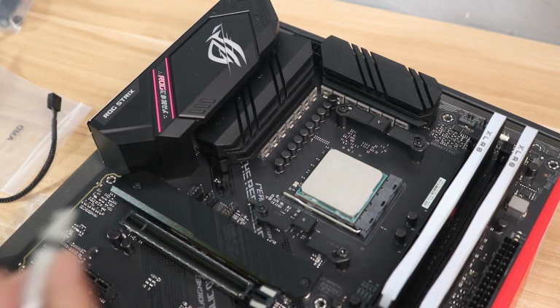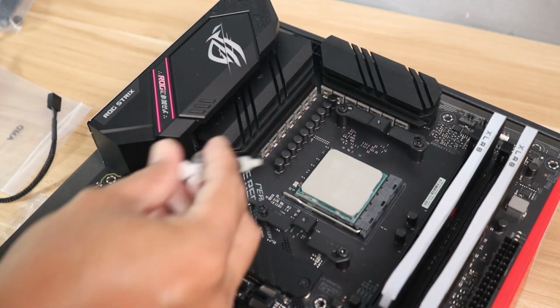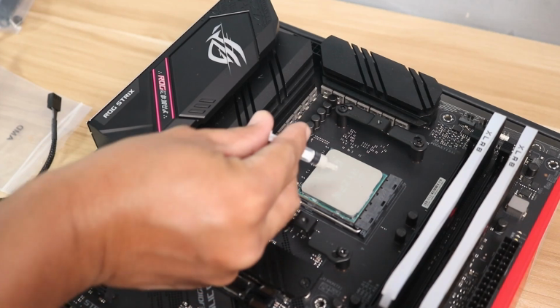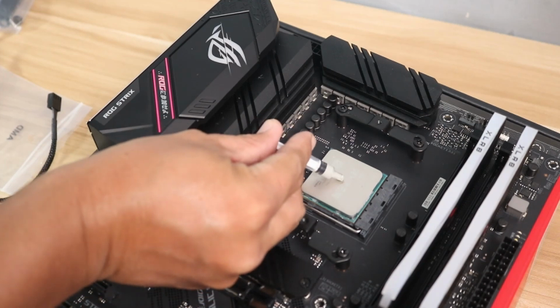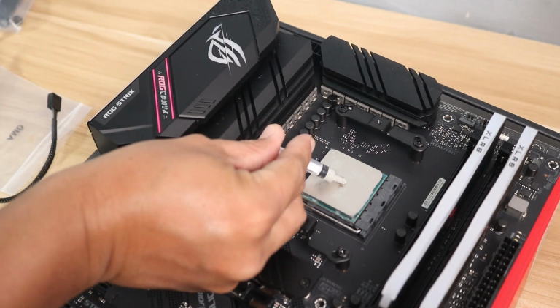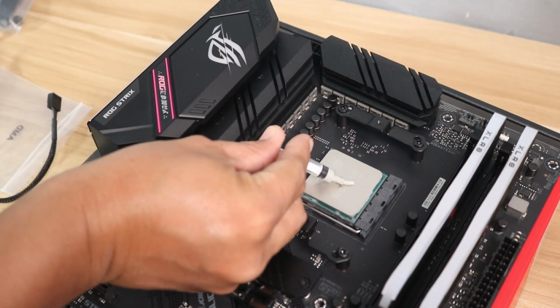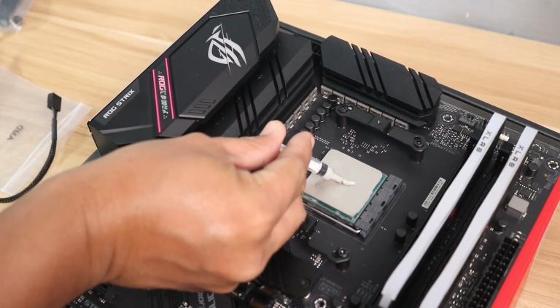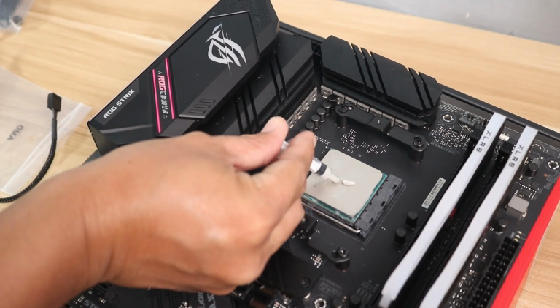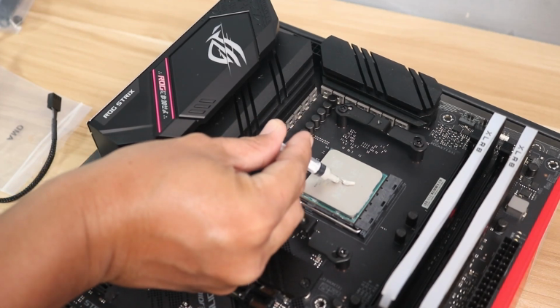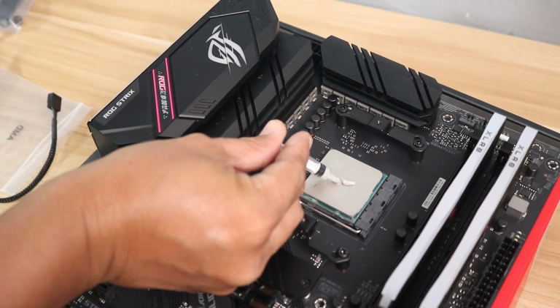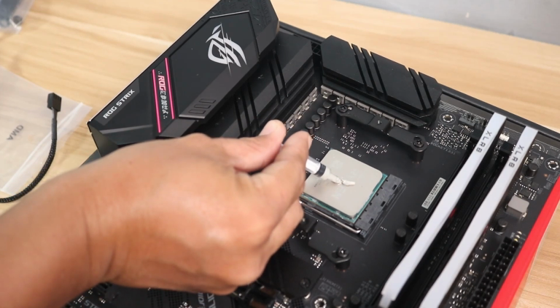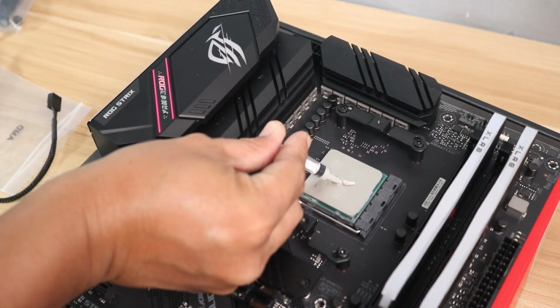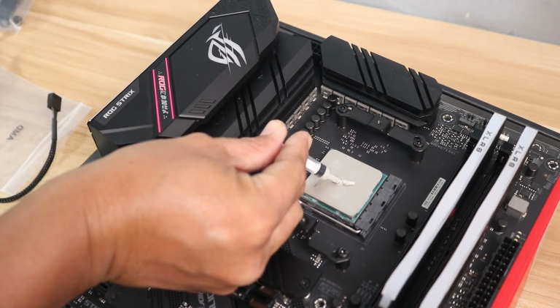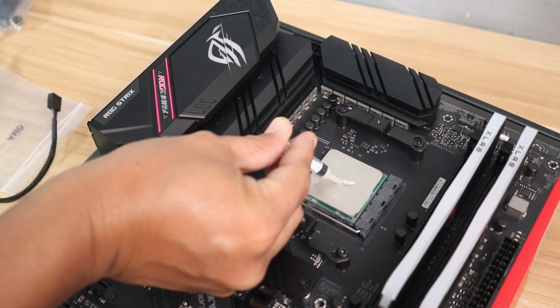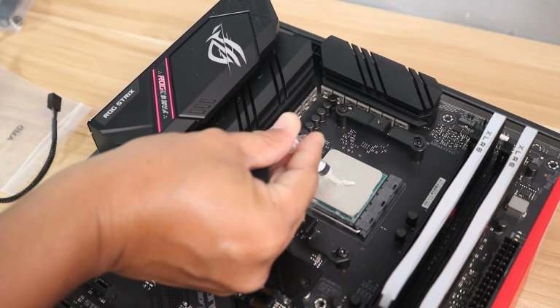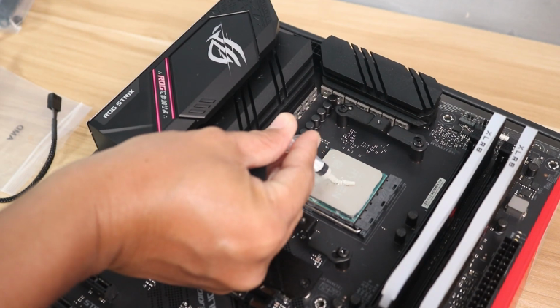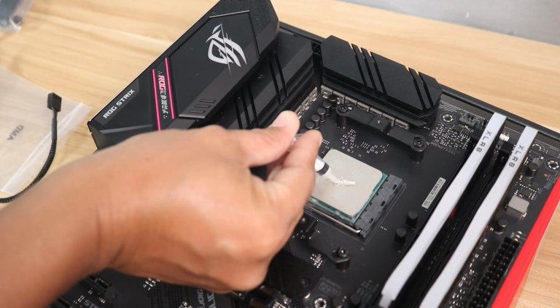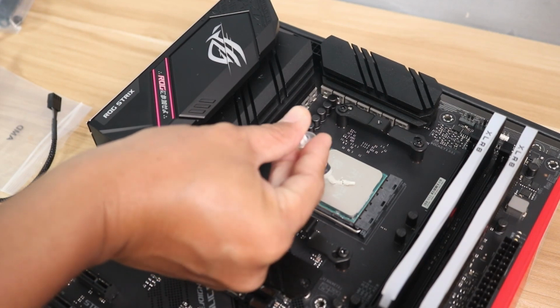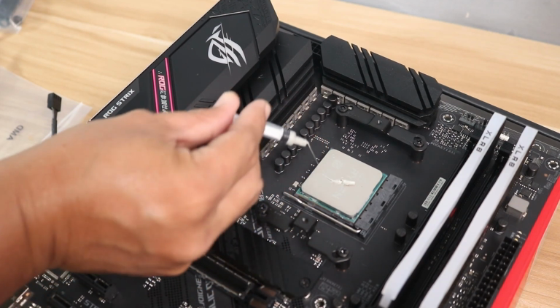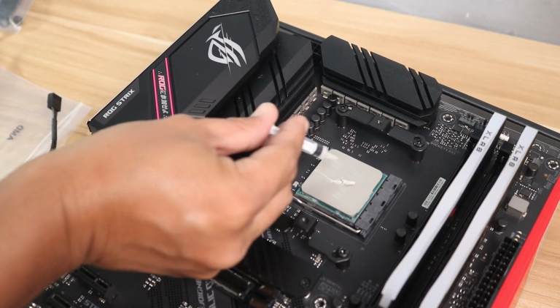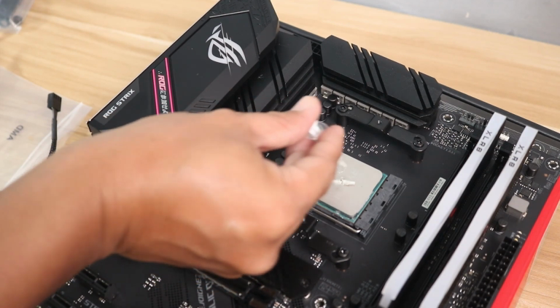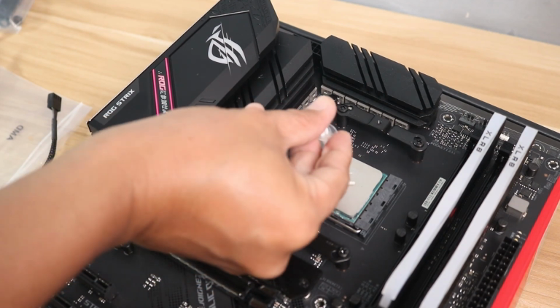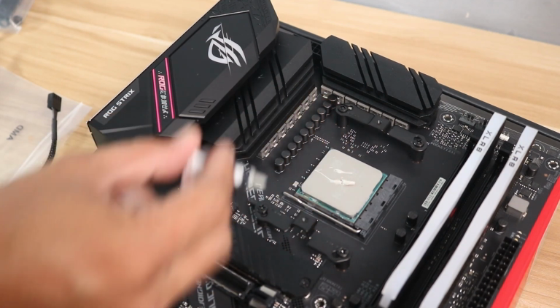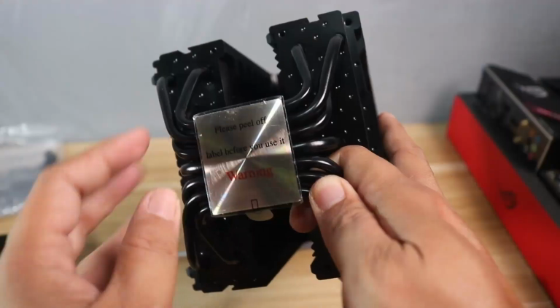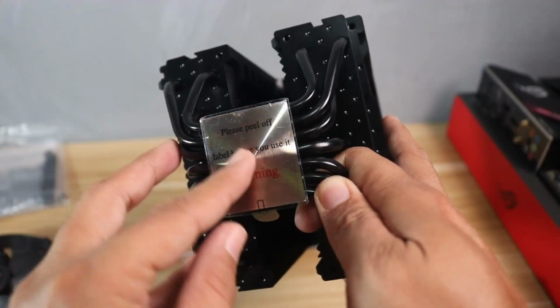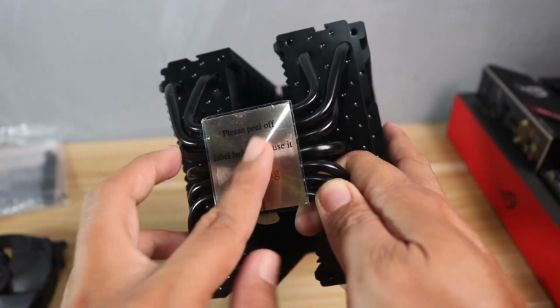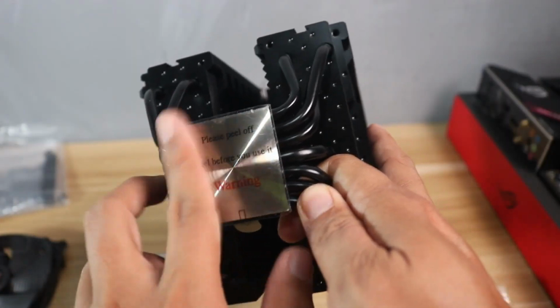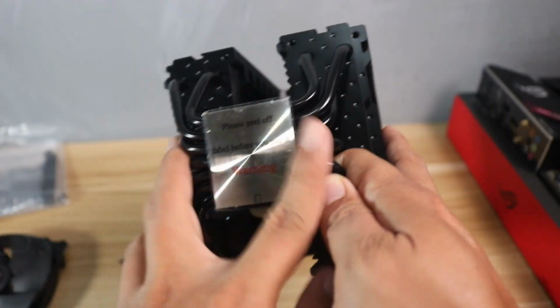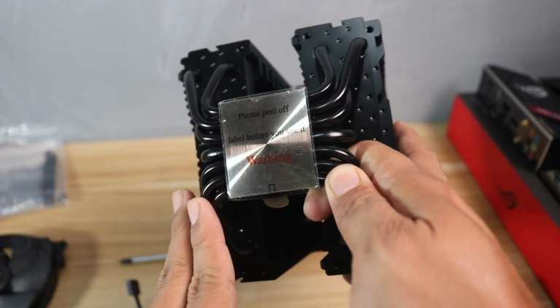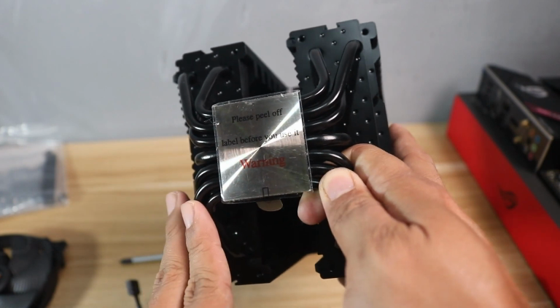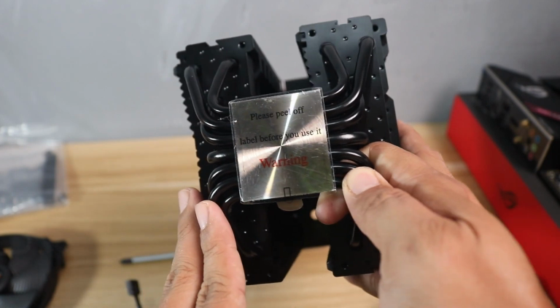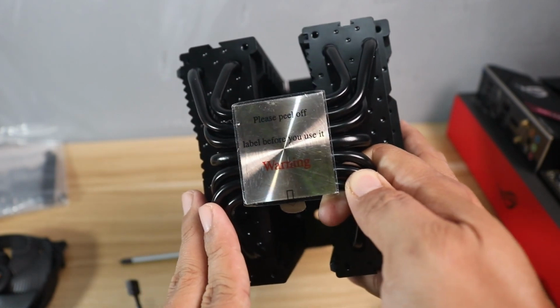After that, remember to add thermal paste. Most CPU air coolers don't have pre-installed thermal paste, but if your cooler comes with a pre-installed thermal paste, then you don't need to add more.